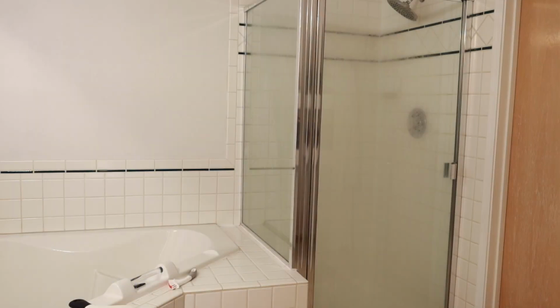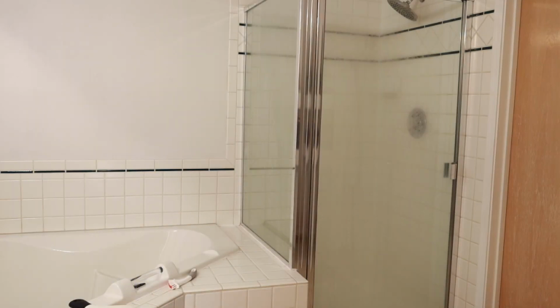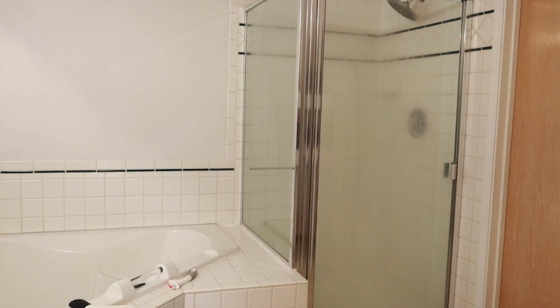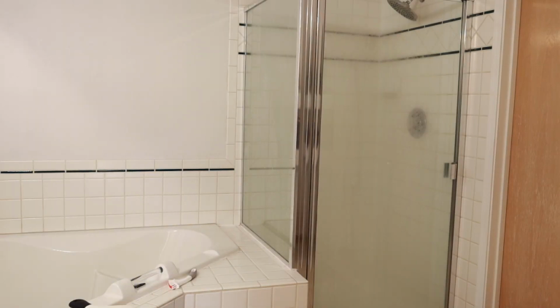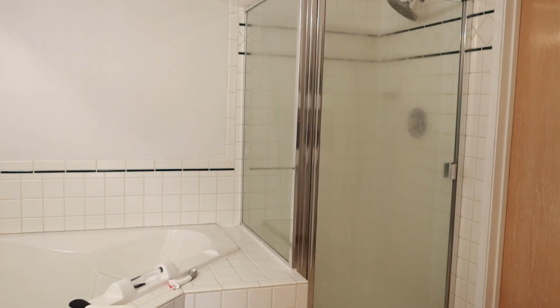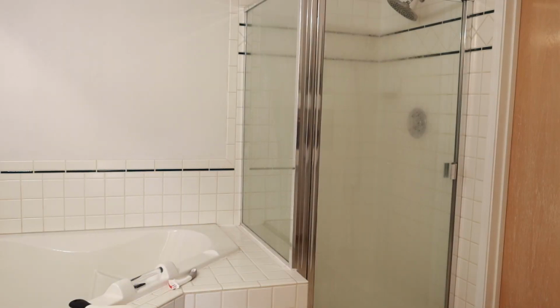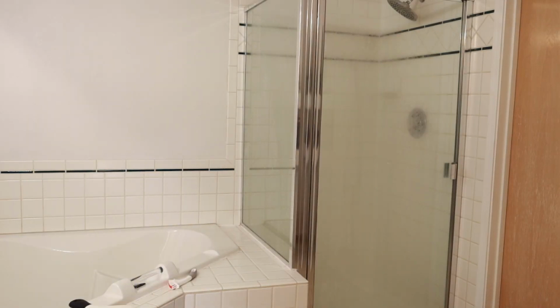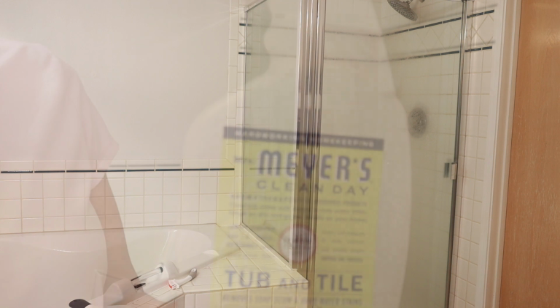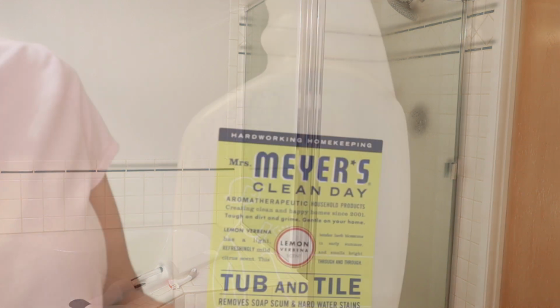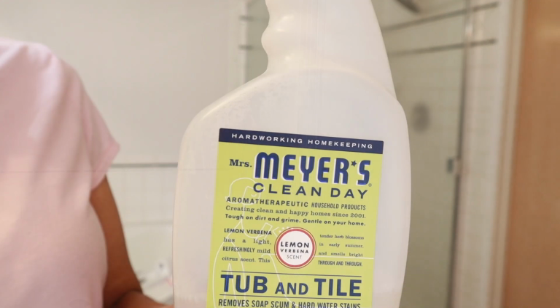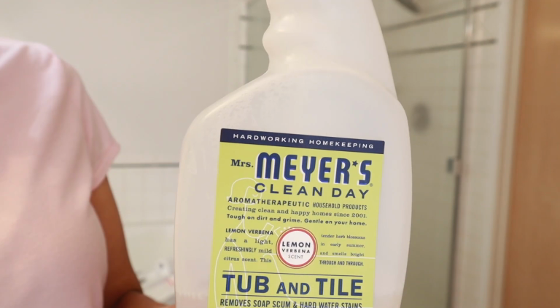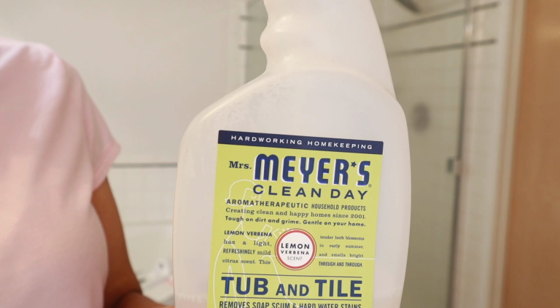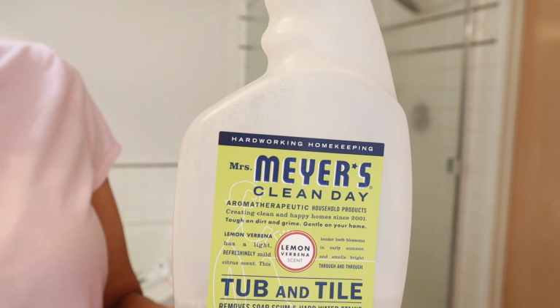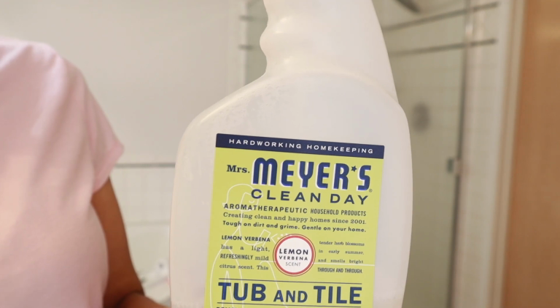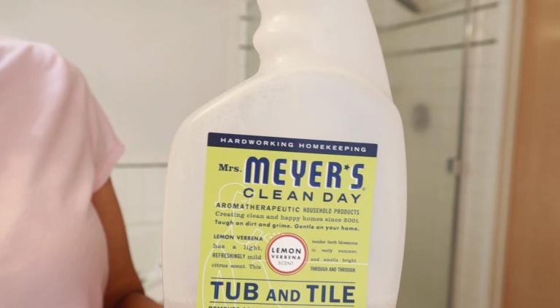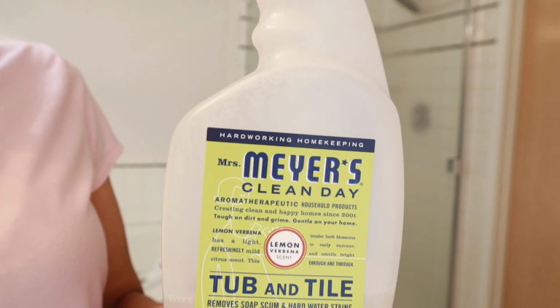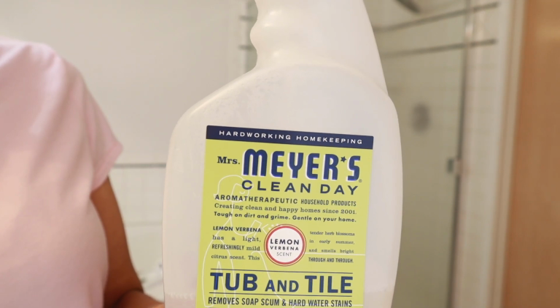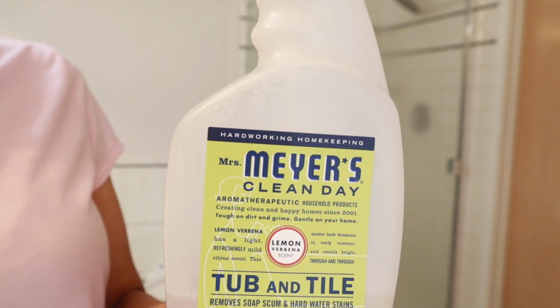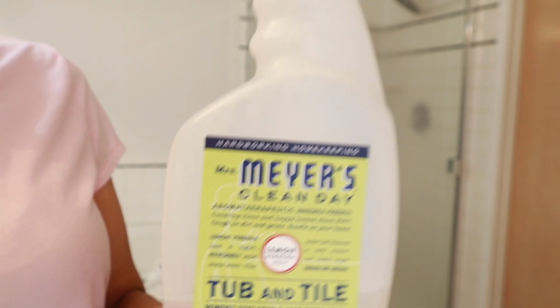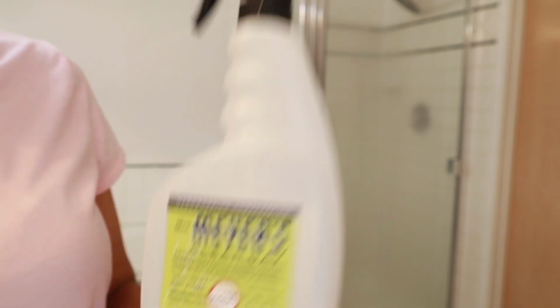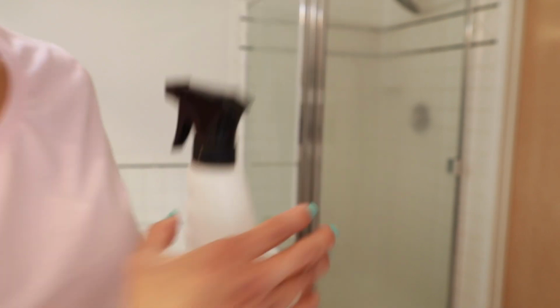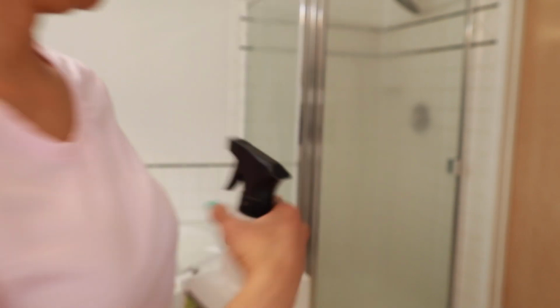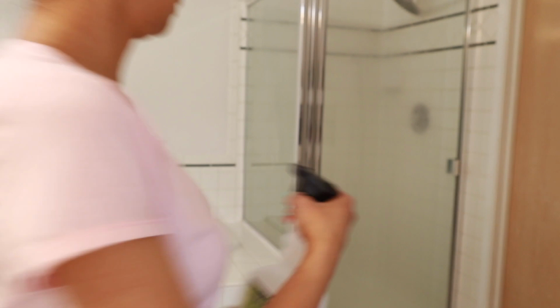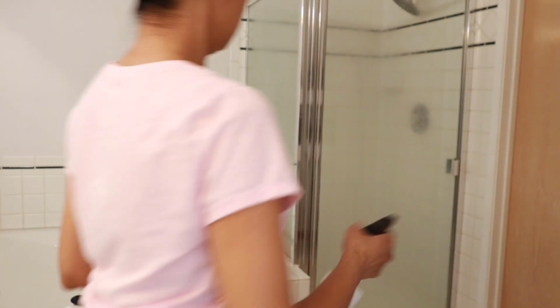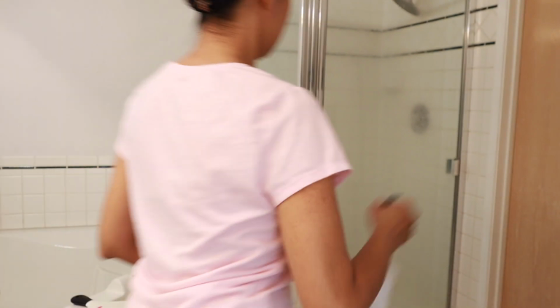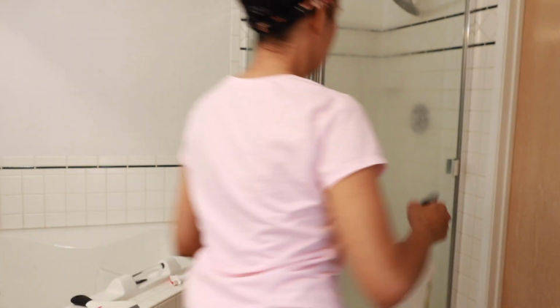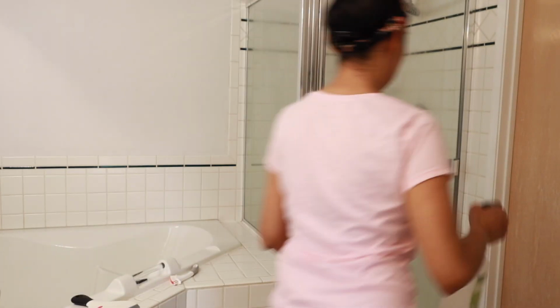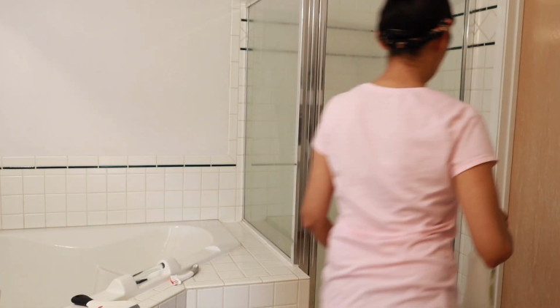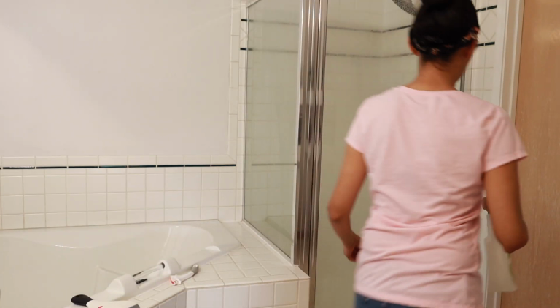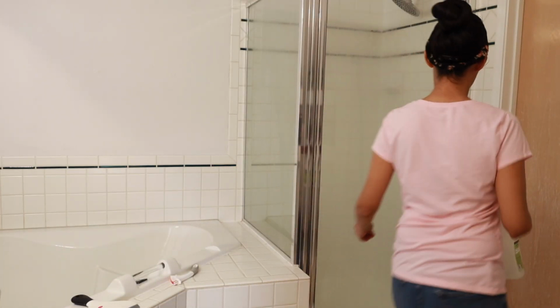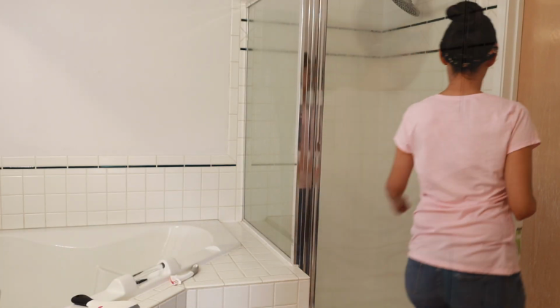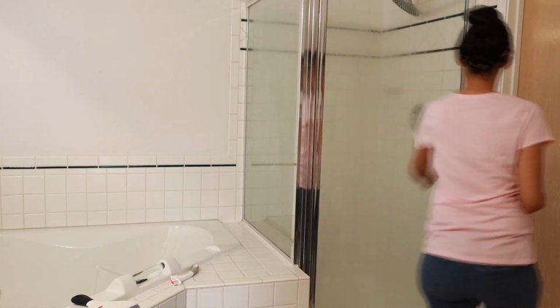Hello everyone, welcome back to my channel, or if you're new here, welcome! Thank you guys so very much for clicking on my video. My name is Maria, and this video is going to be a spring cleaning of my master bathroom.